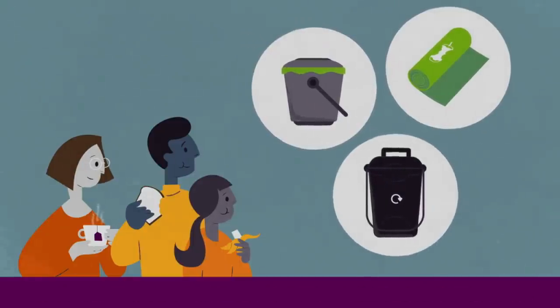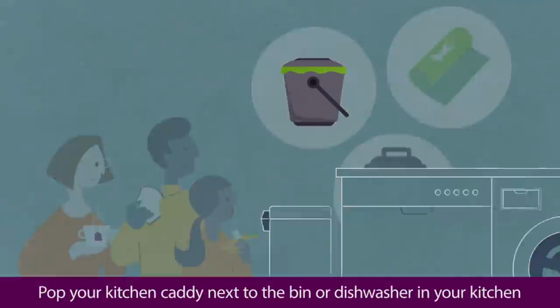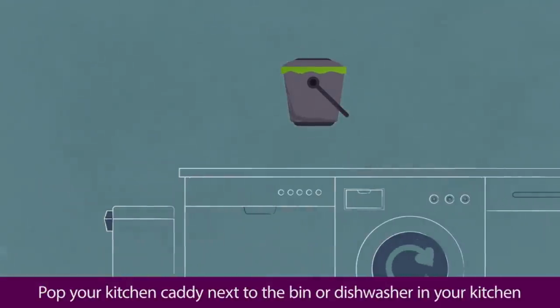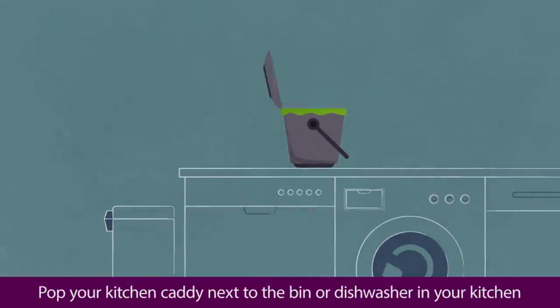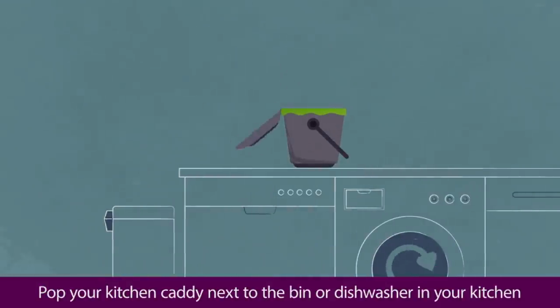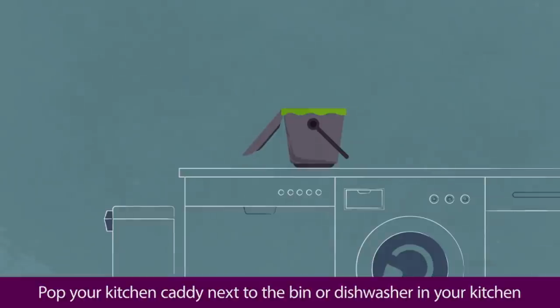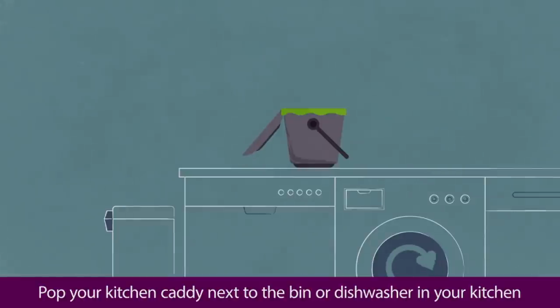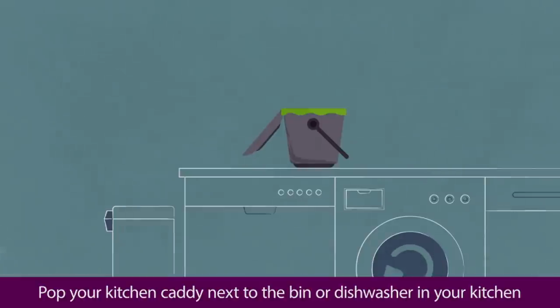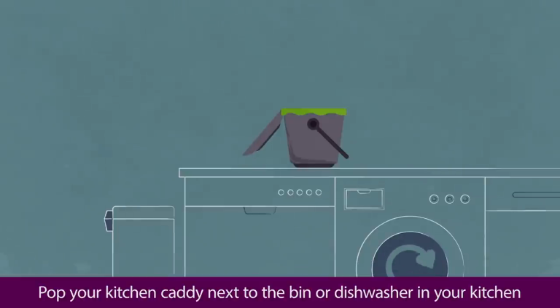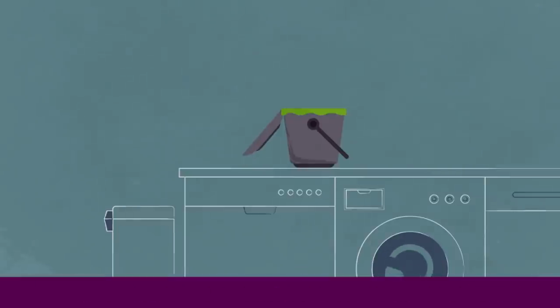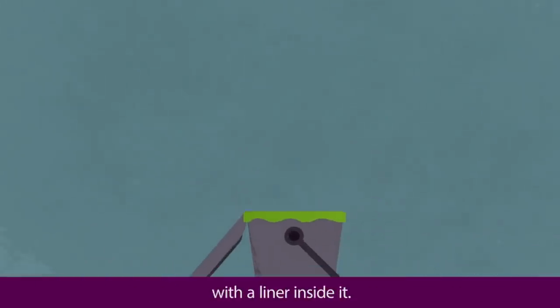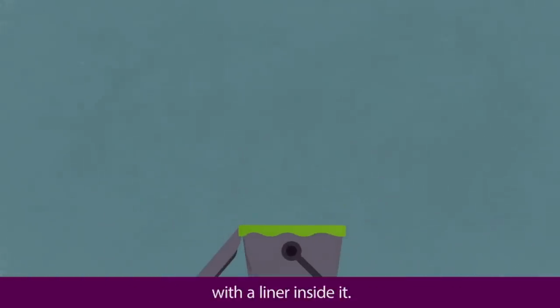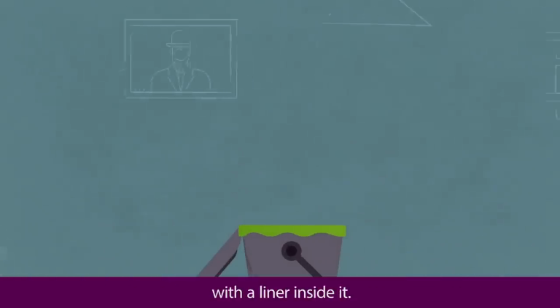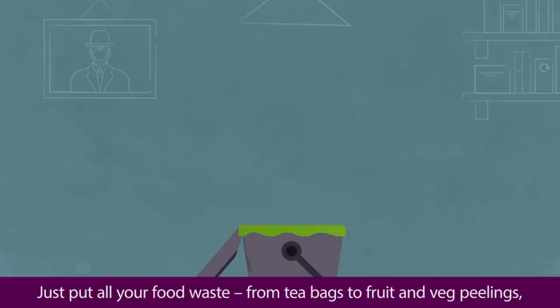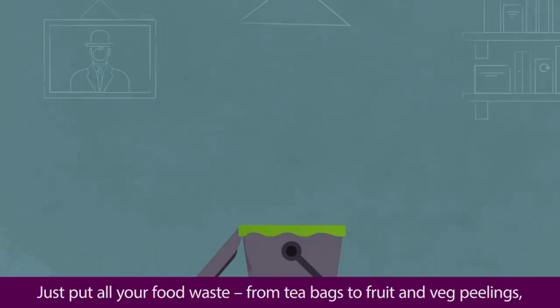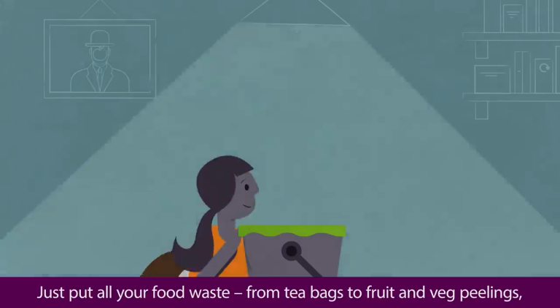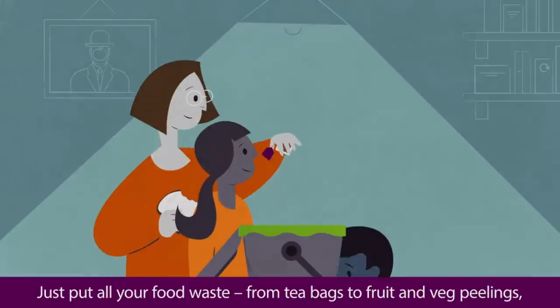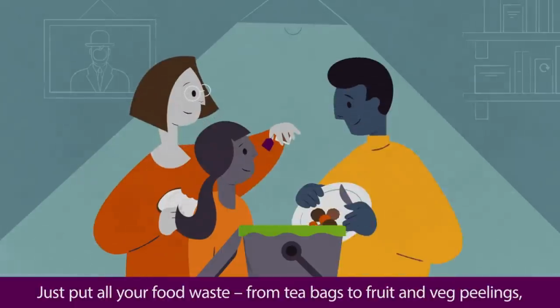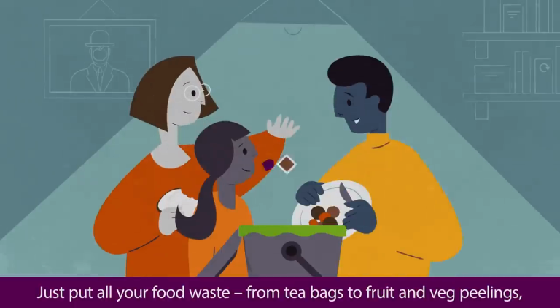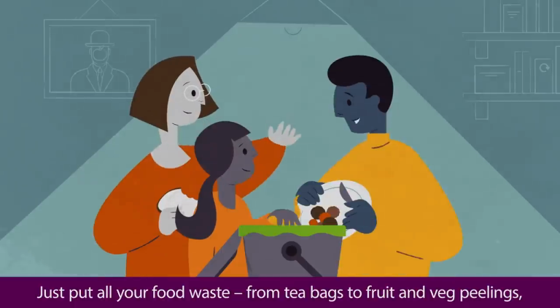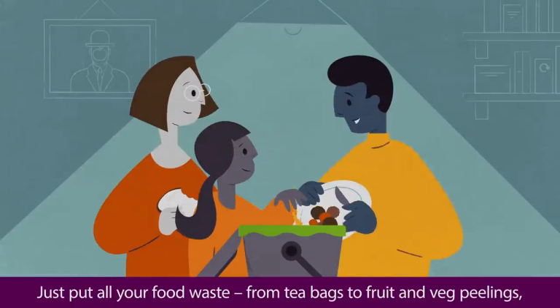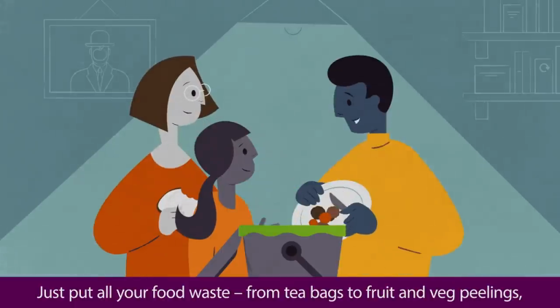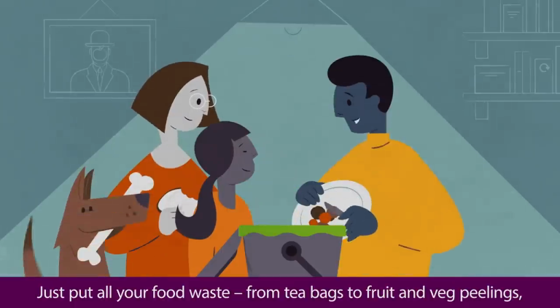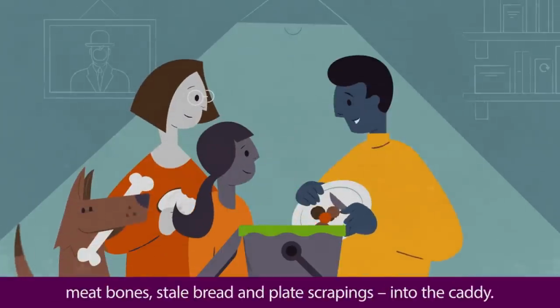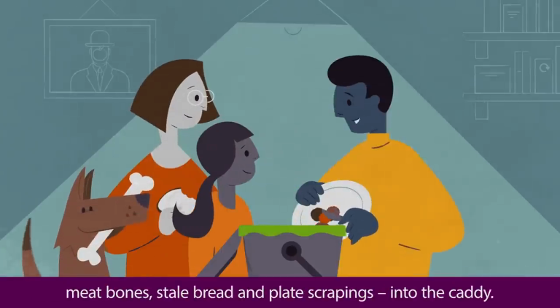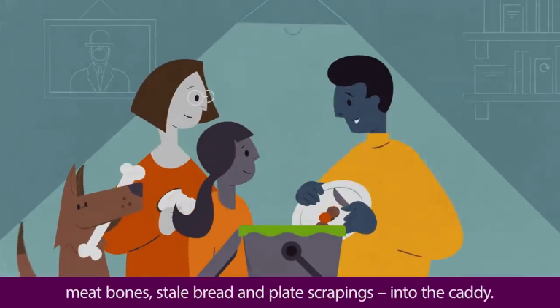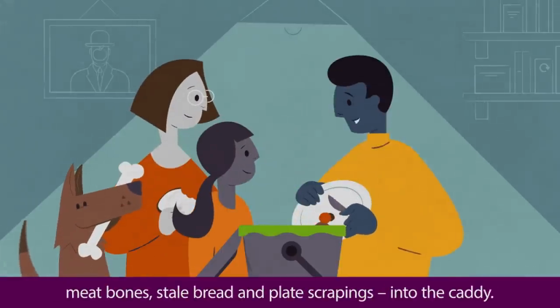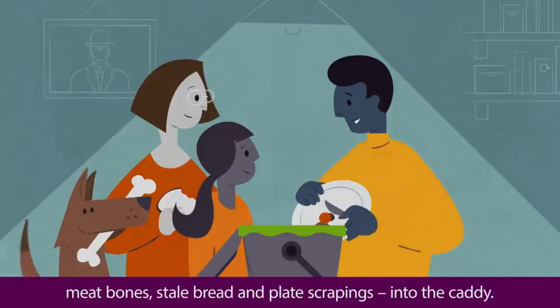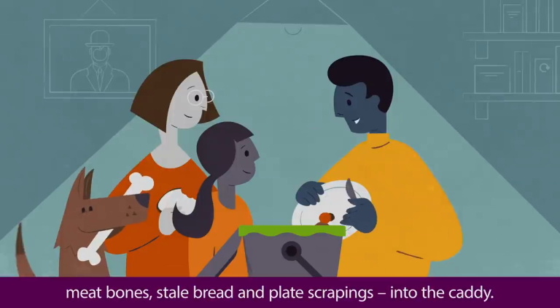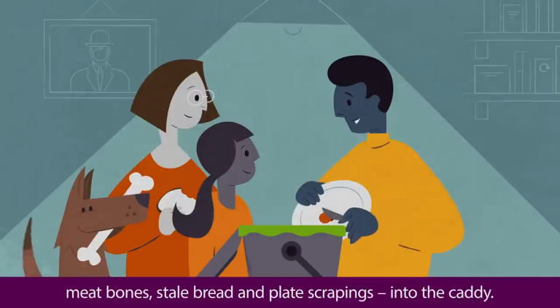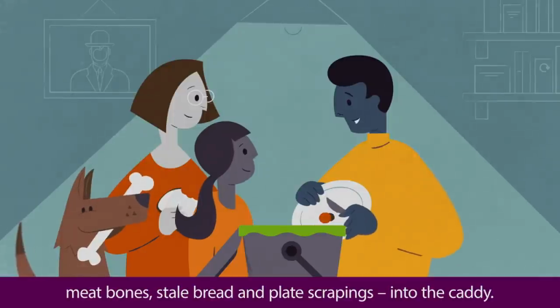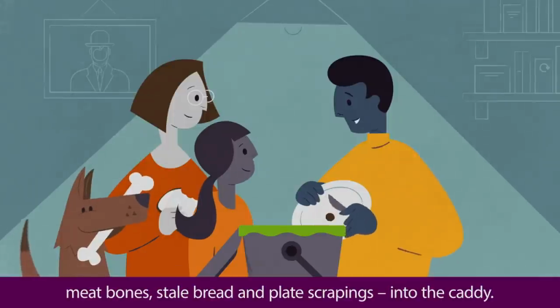Pop your kitchen caddy next to the bin or dishwasher in your kitchen with a liner inside it. Just put all your food waste — from tea bags to fruit and veg peelings, meat bones, stale bread, and plate scrapings — into the caddy.